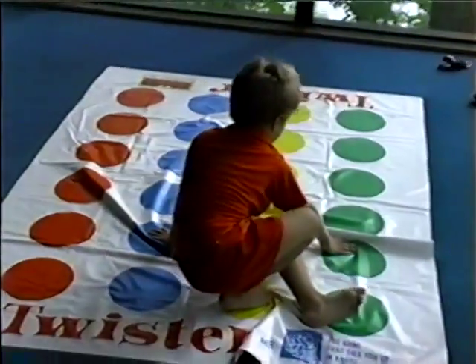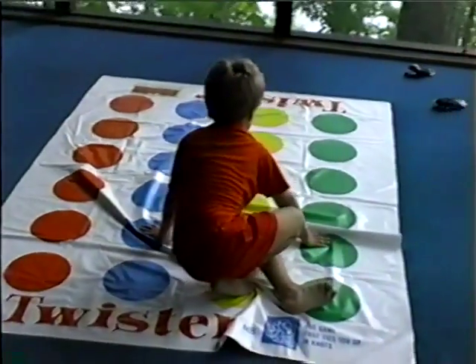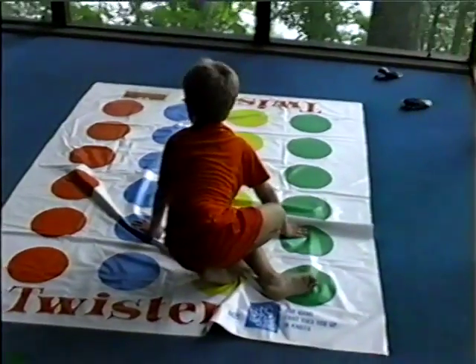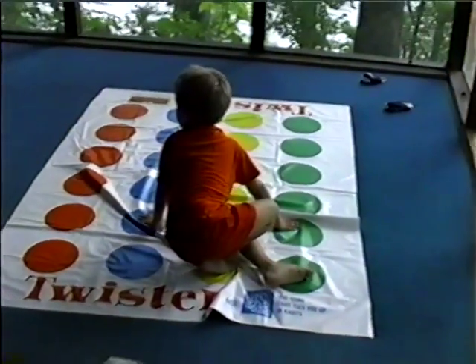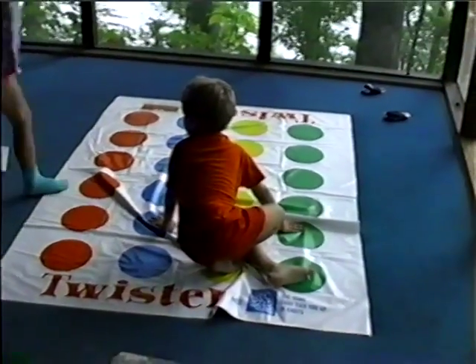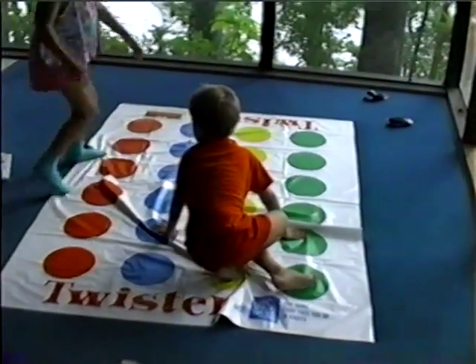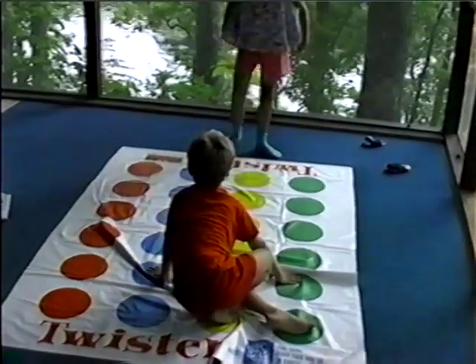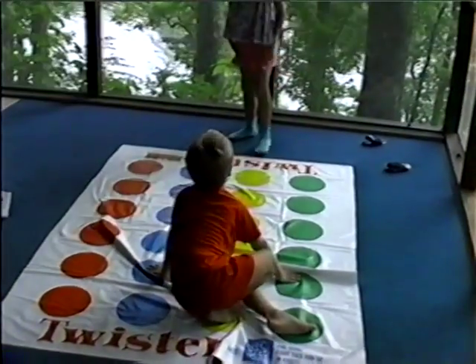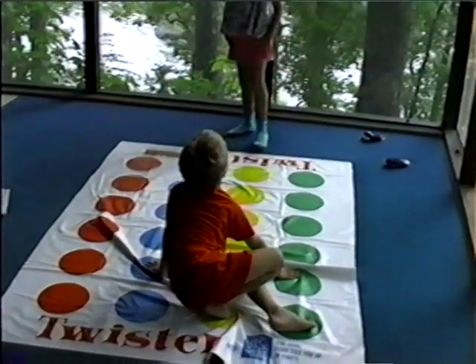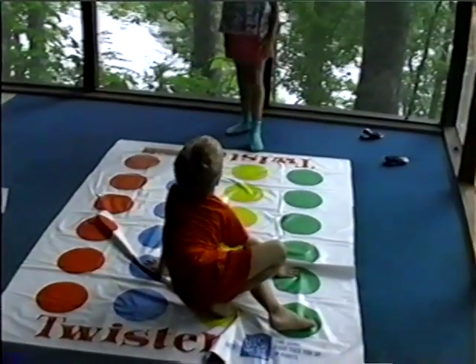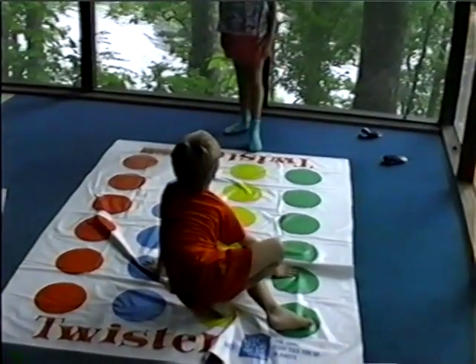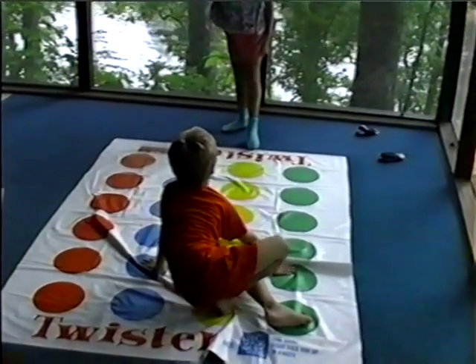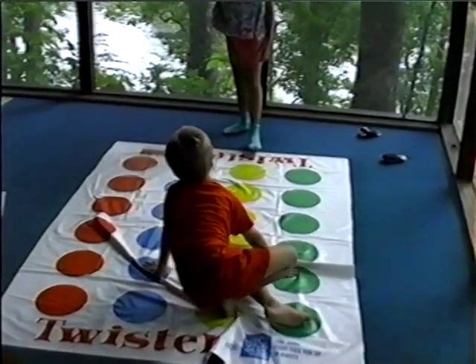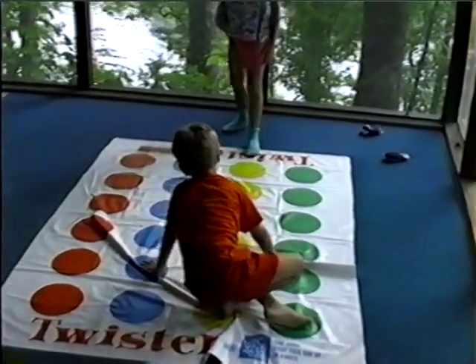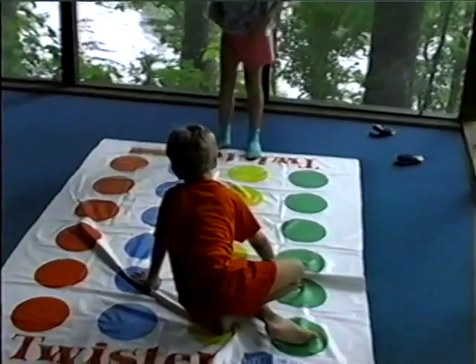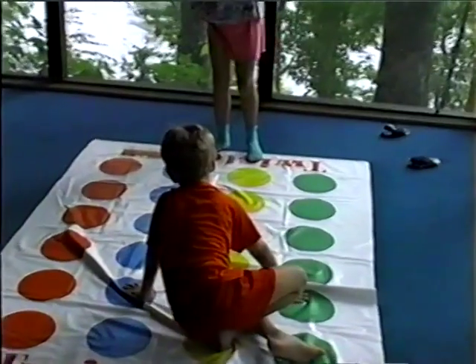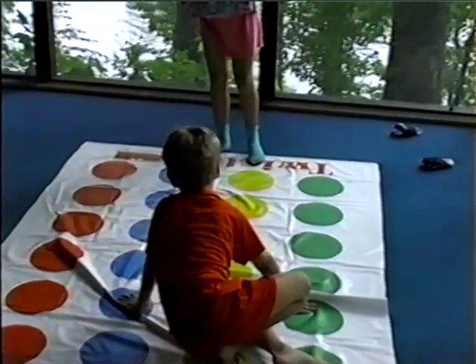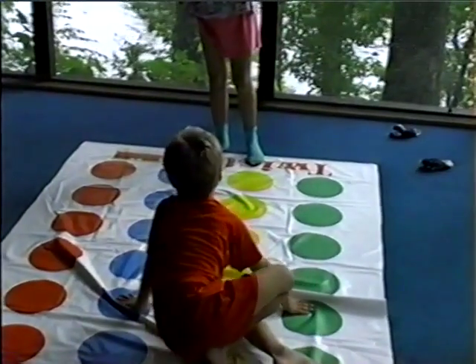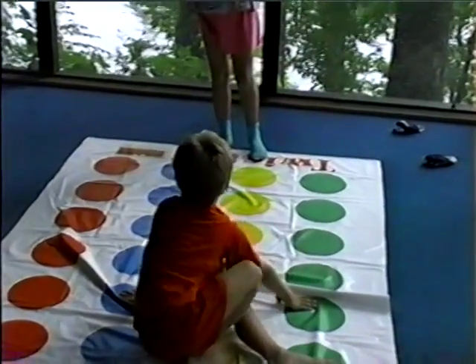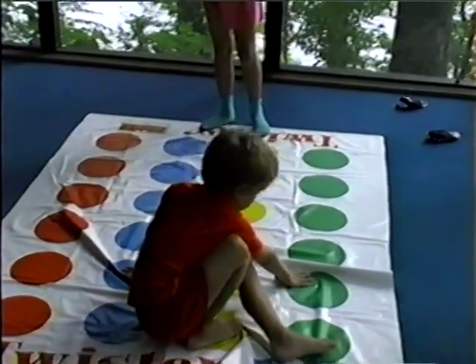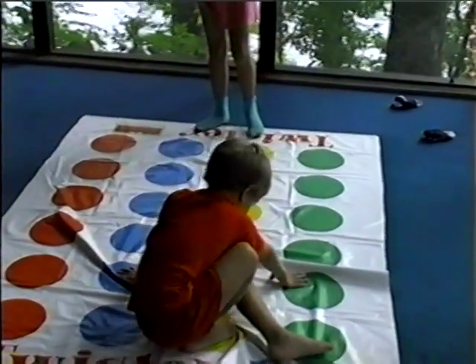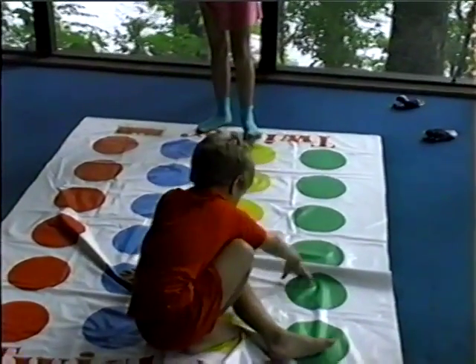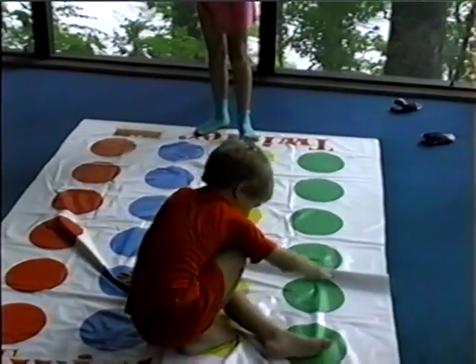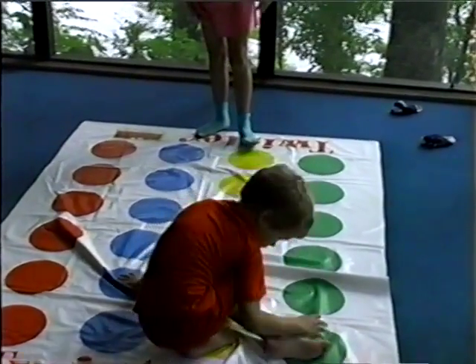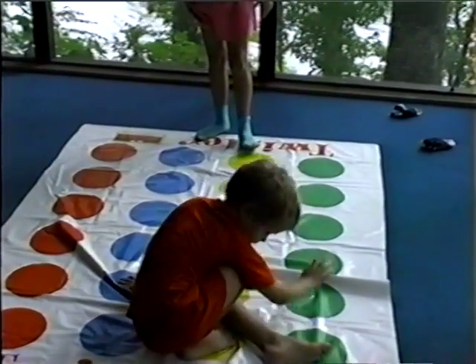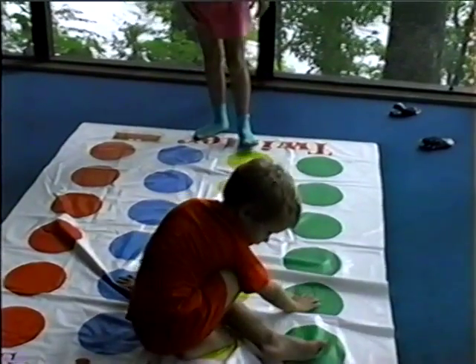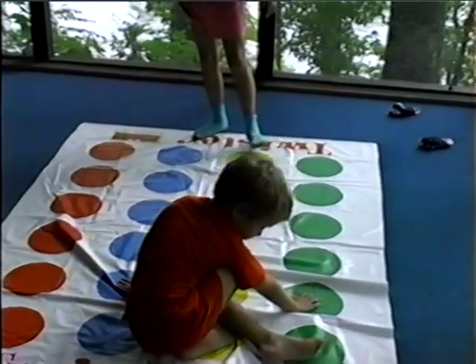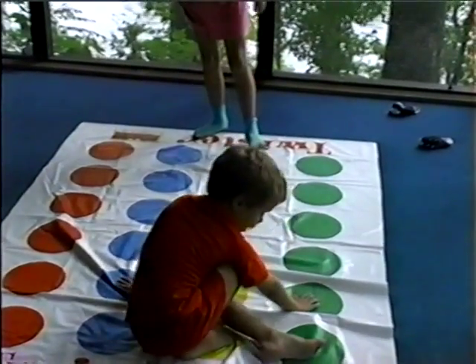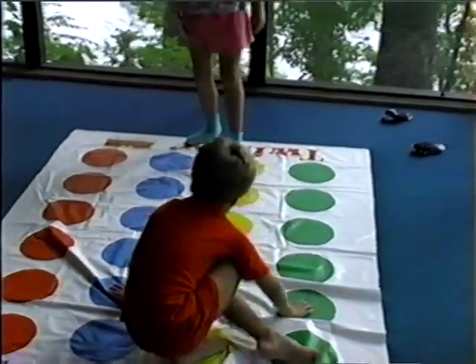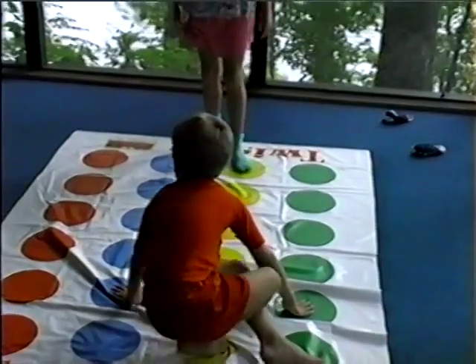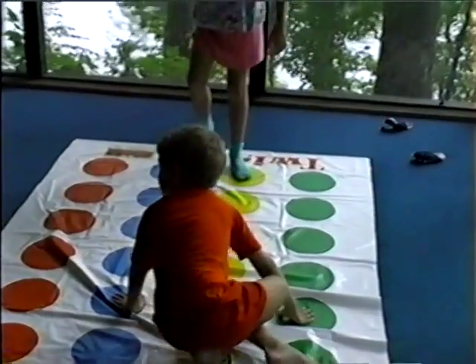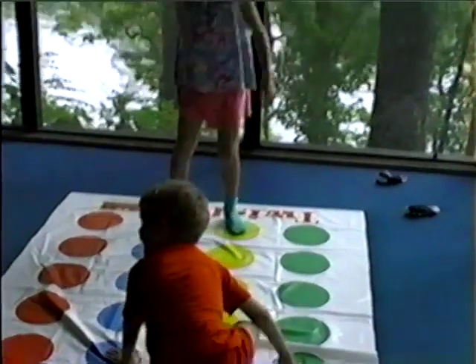Yeah, okay. Okay, Sam. Now, Abby, put your left foot on the yellow and your right foot on the yellow. Which is my left foot? That one. Mom! Dad!